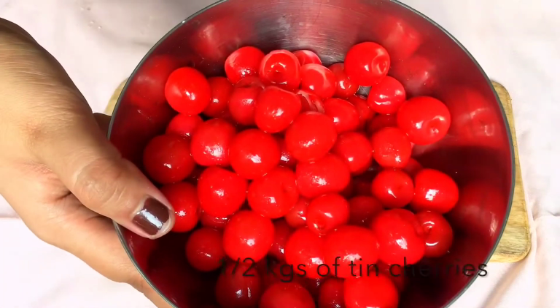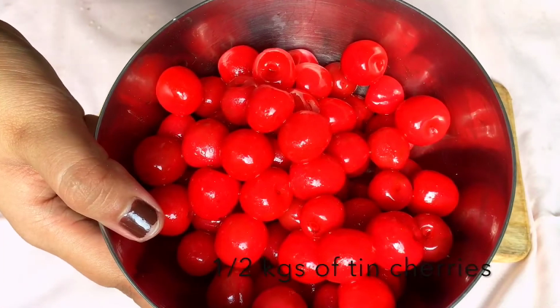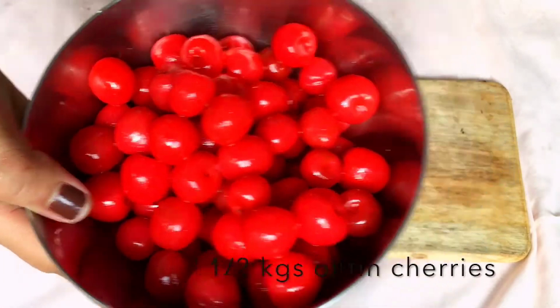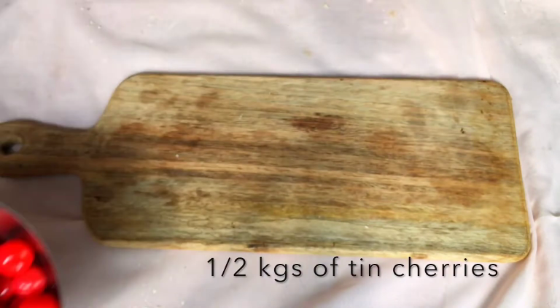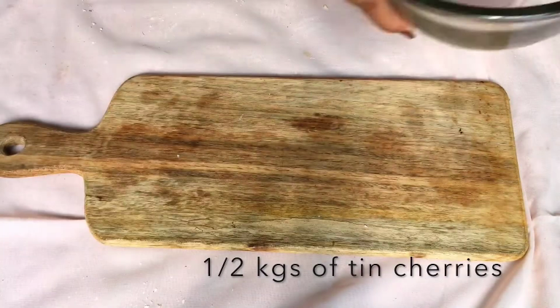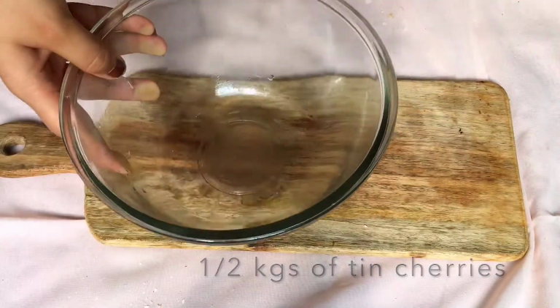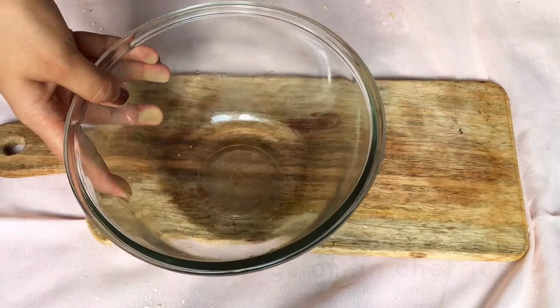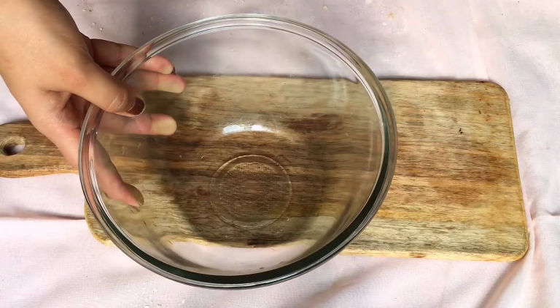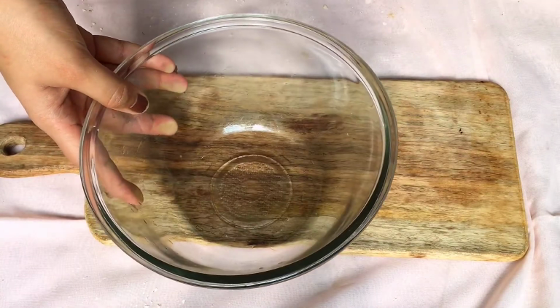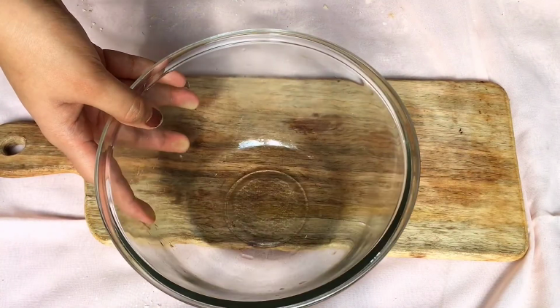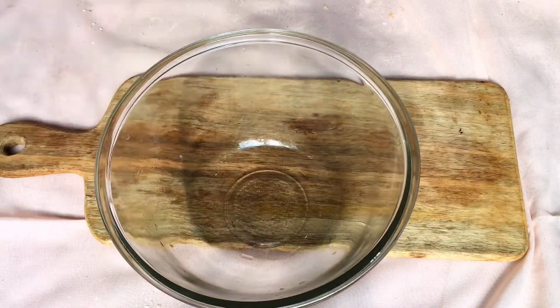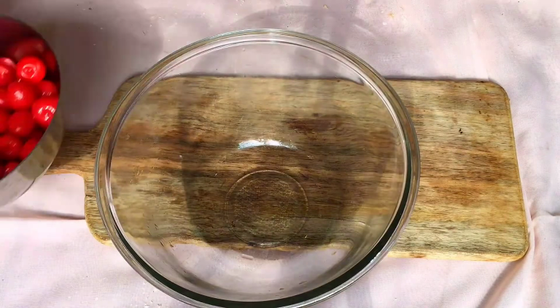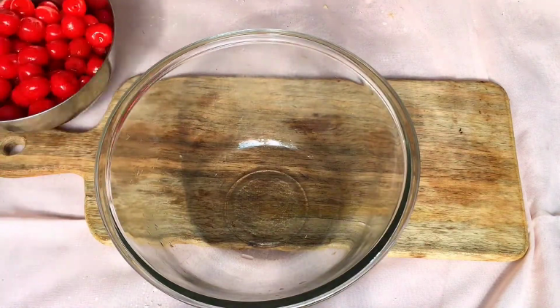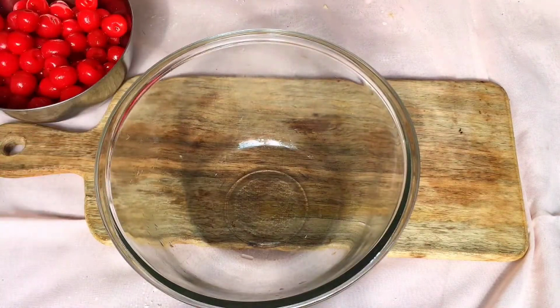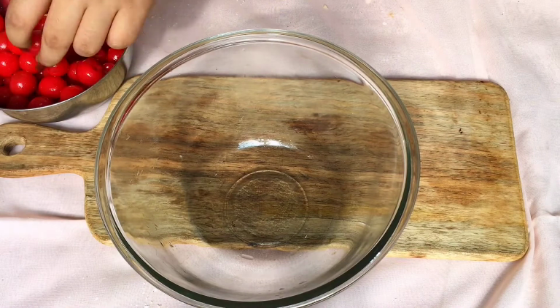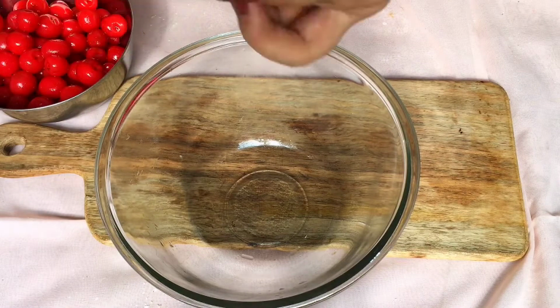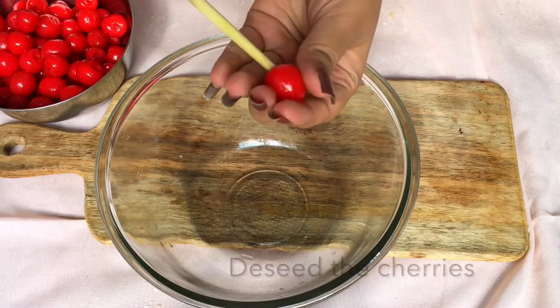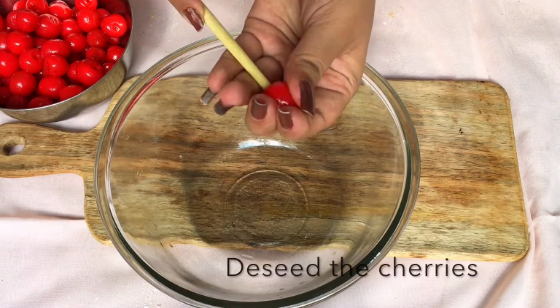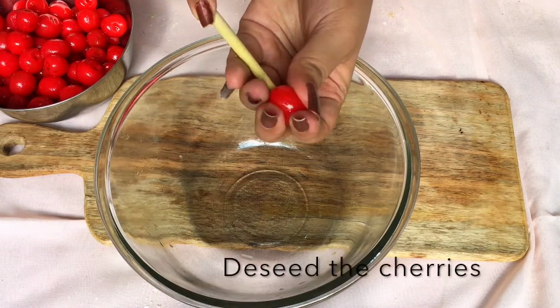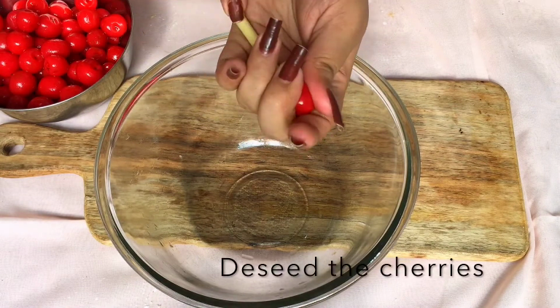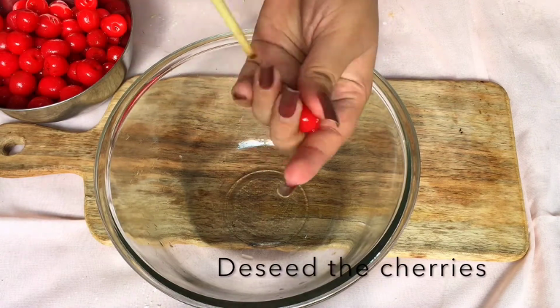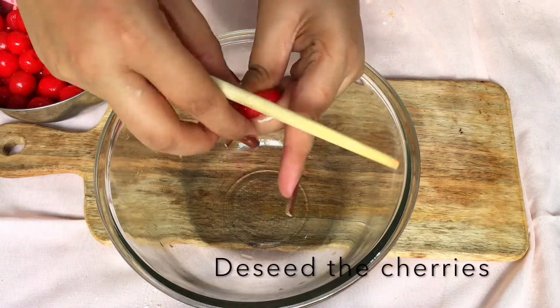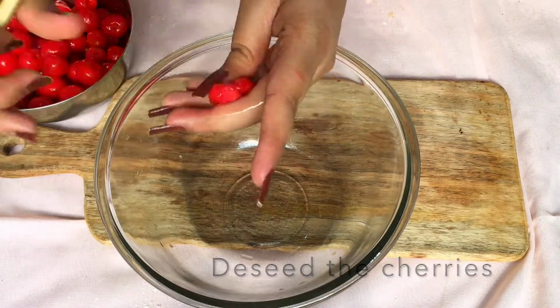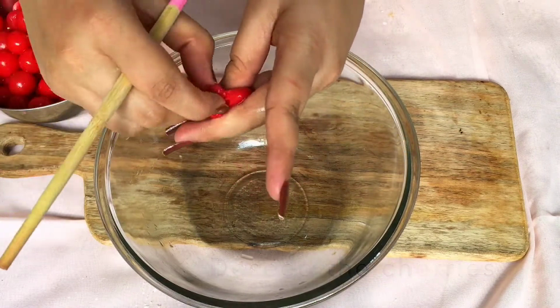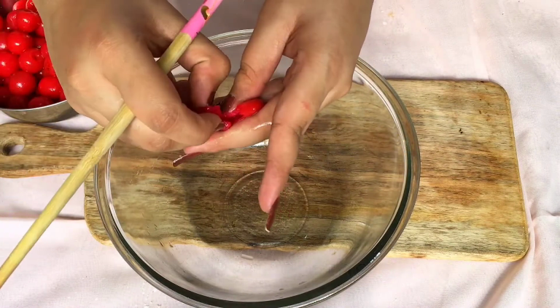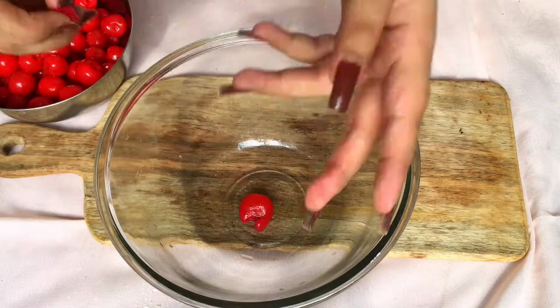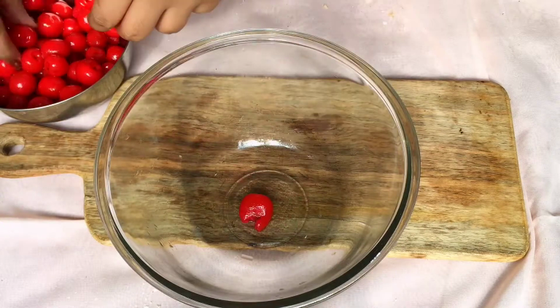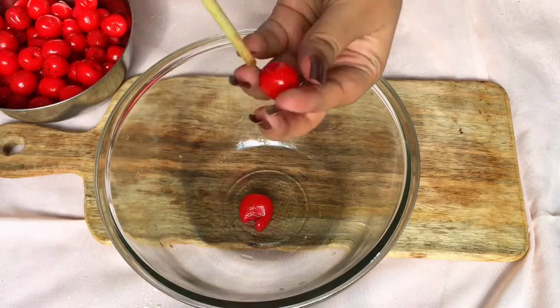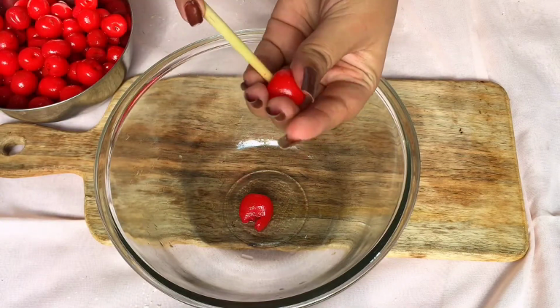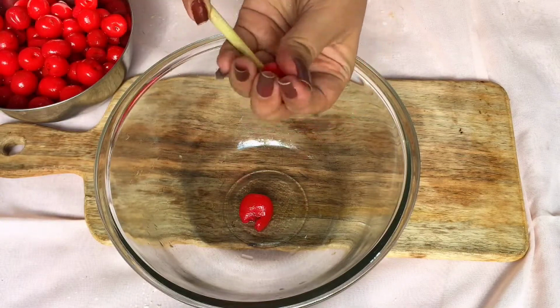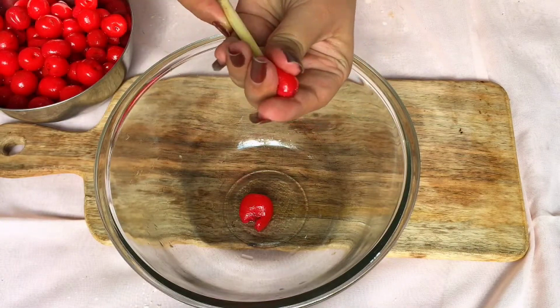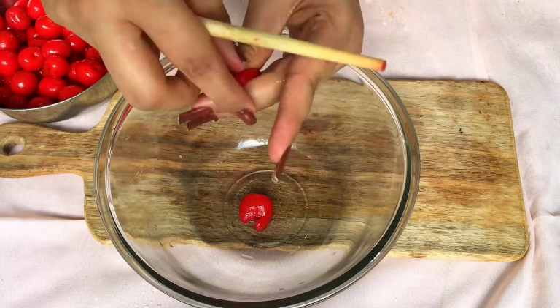In a bowl, take about half a kilogram of cherries. I am using tin cherries as they are handy, but you may use fresh ones too. De-seed the cherries using a chopstick or the back of a spoon and keep them in a separate bowl.